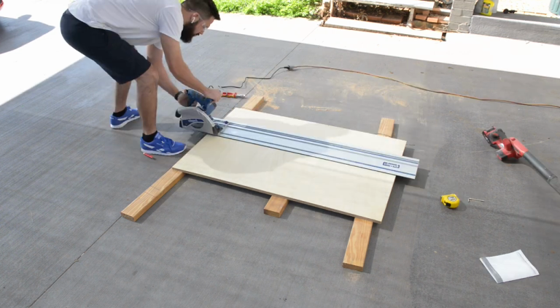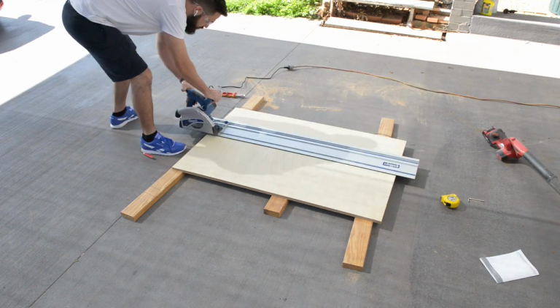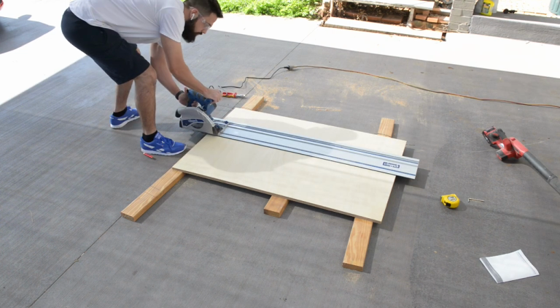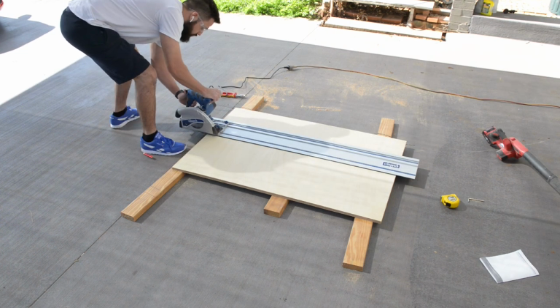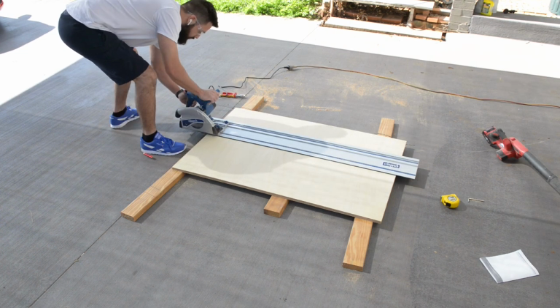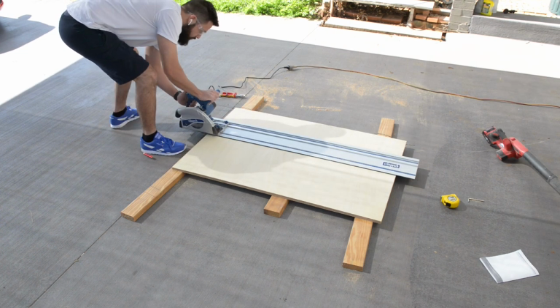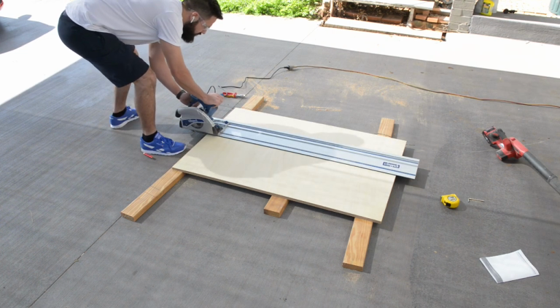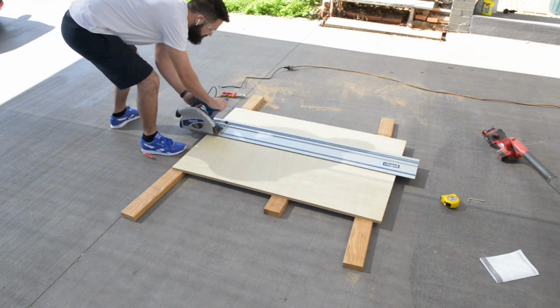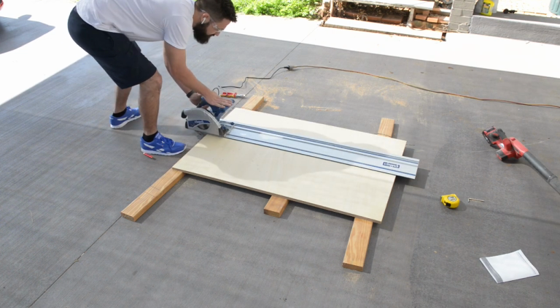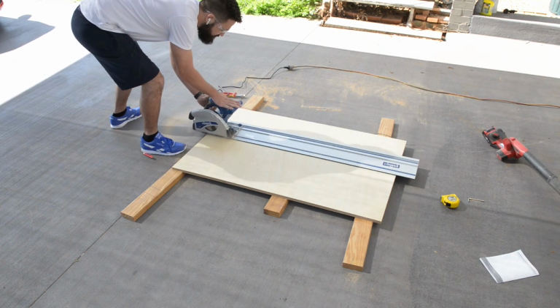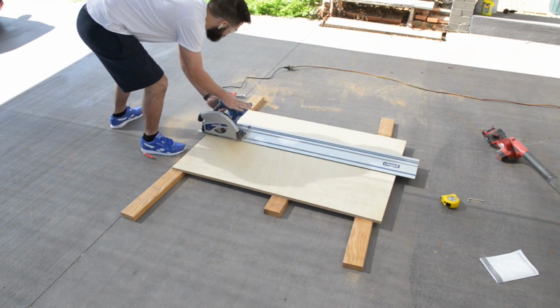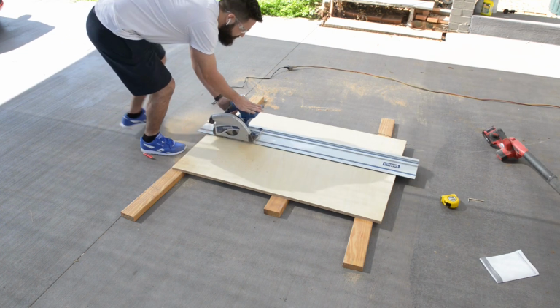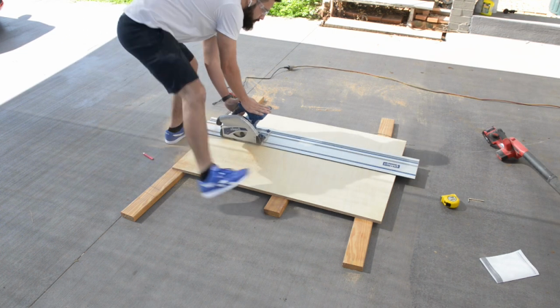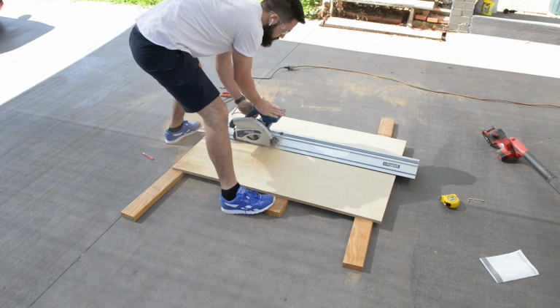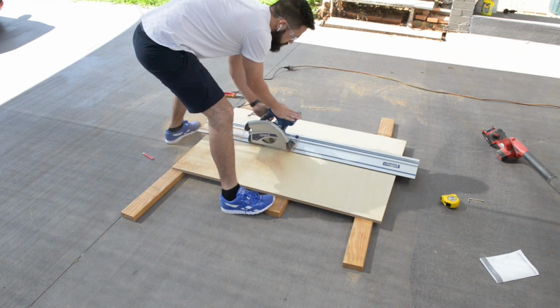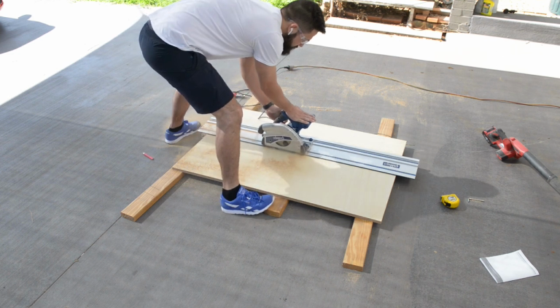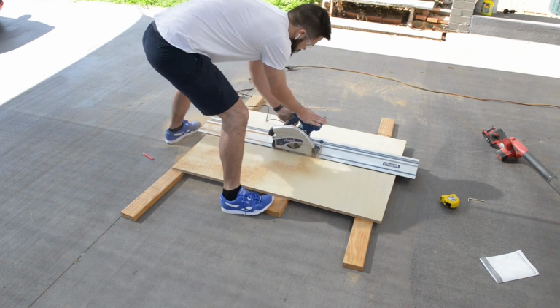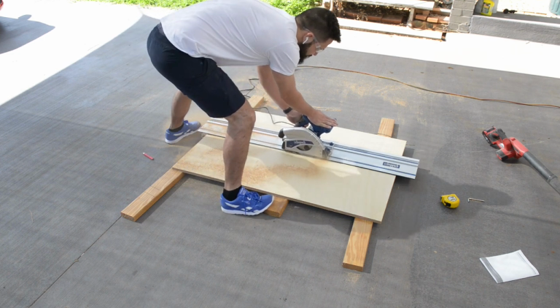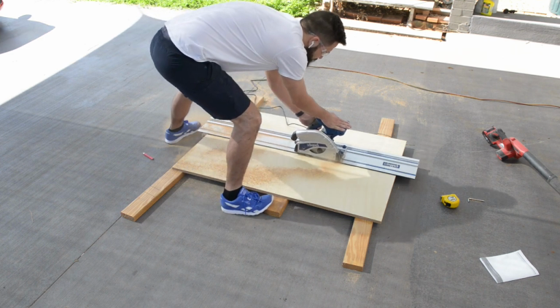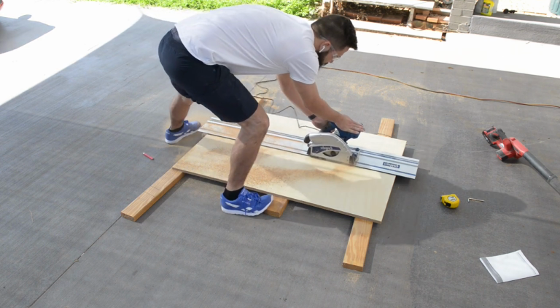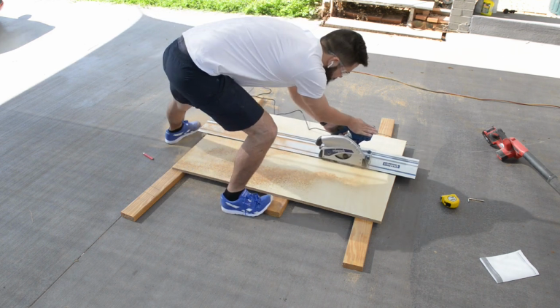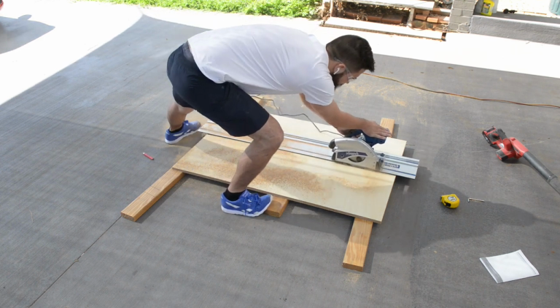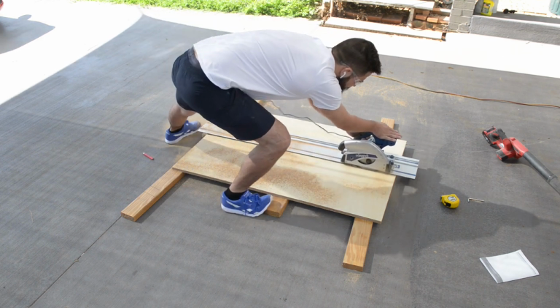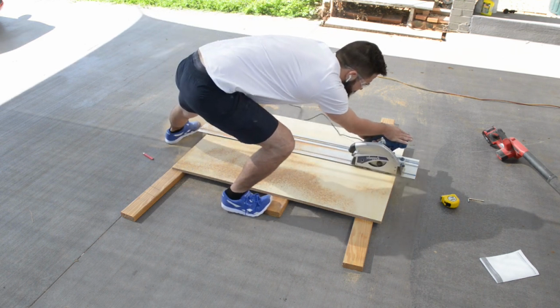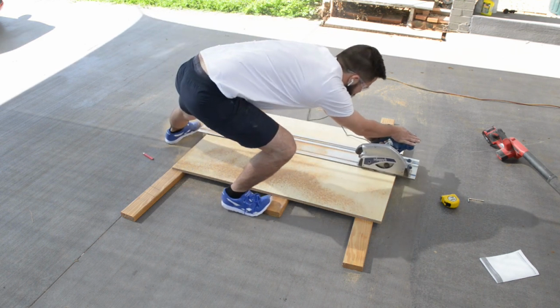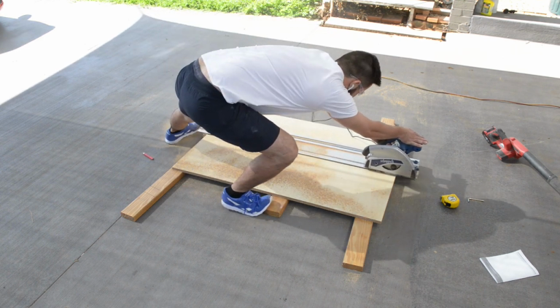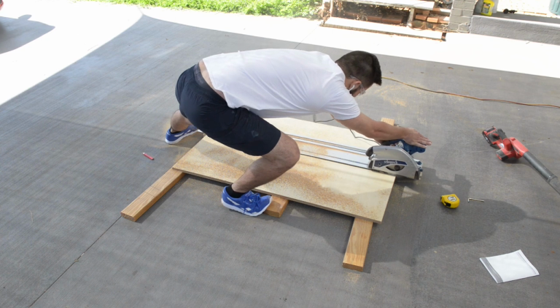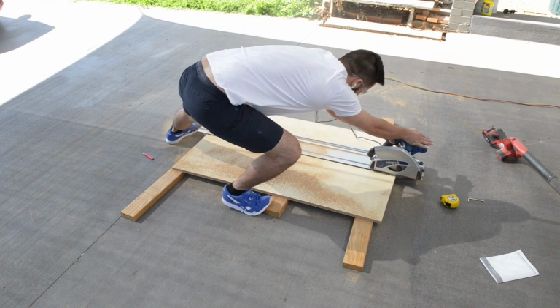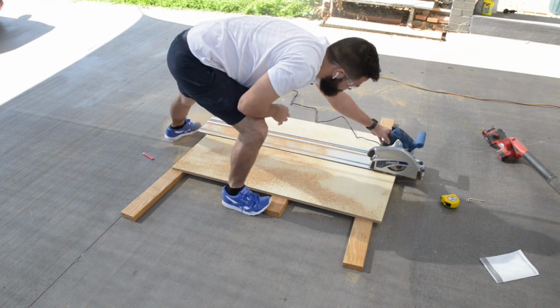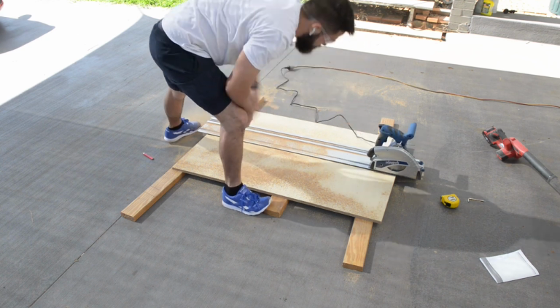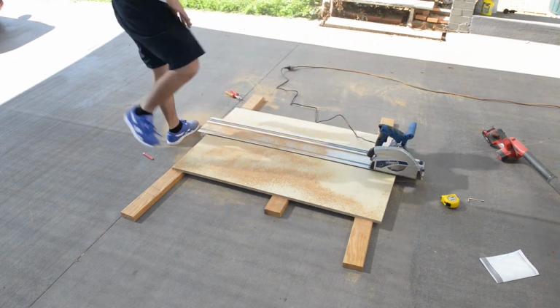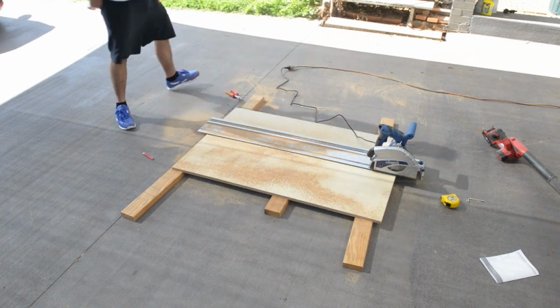I bought myself a track saw, so I decided to test it out. I haven't really dialed it in to get perfect cuts yet, so I ended up going back to my DIY track saw with my circular saw. Basically I'm cutting both these two sheets in half lengthways.